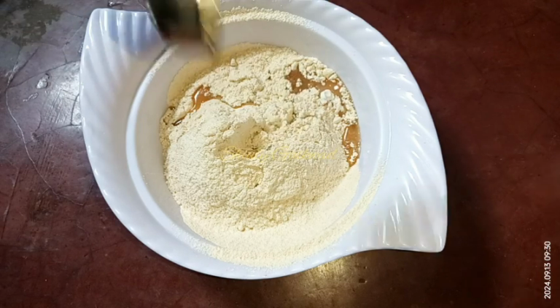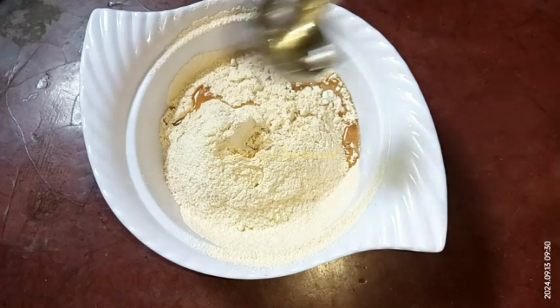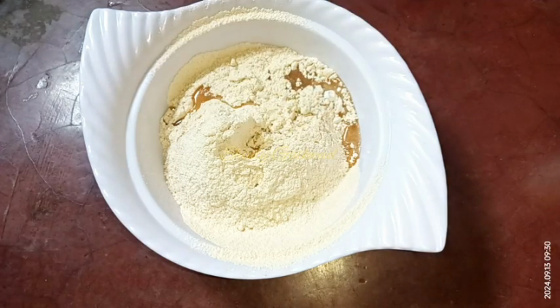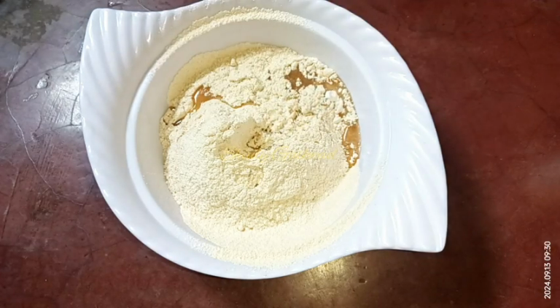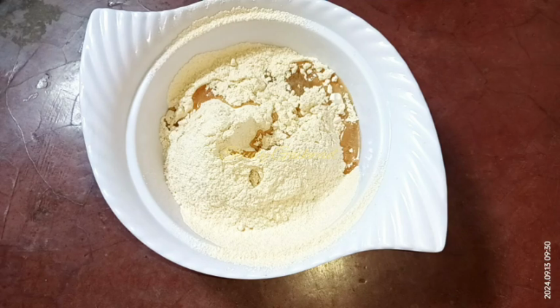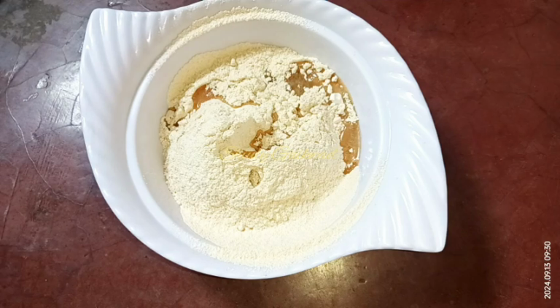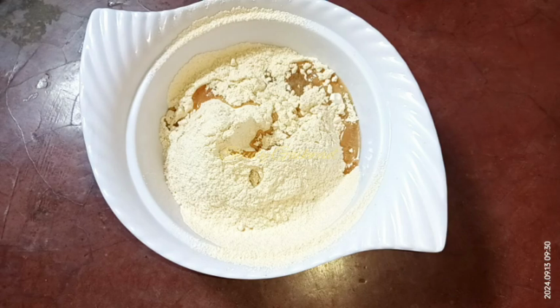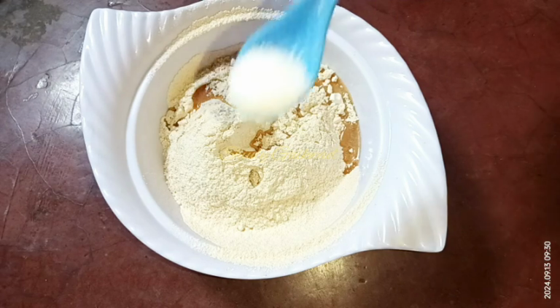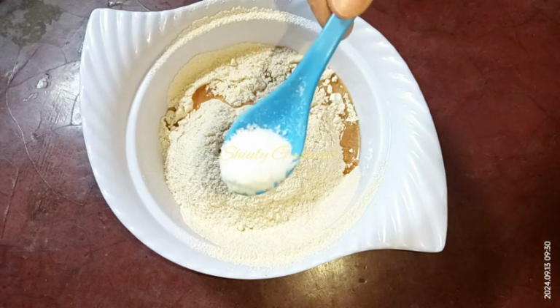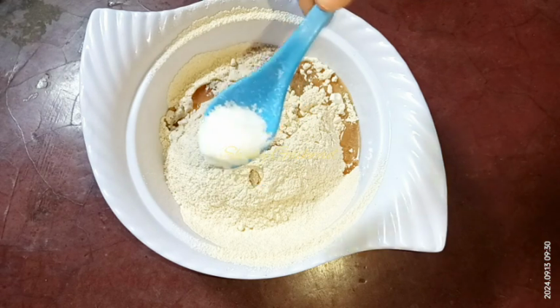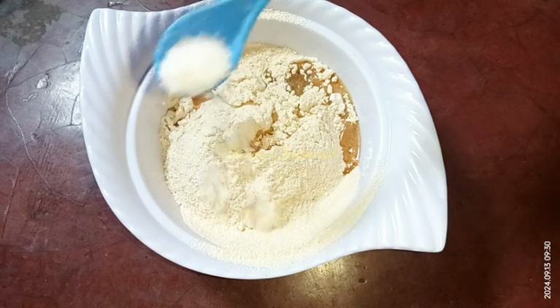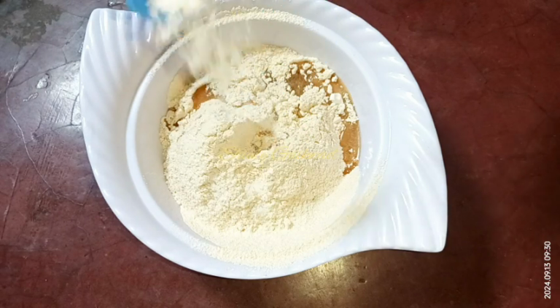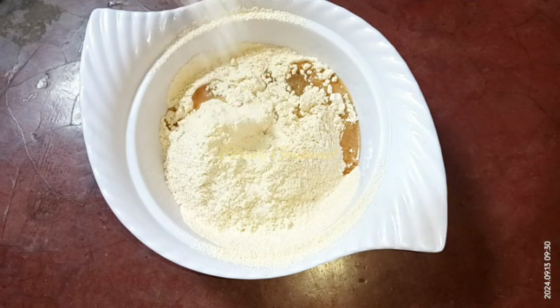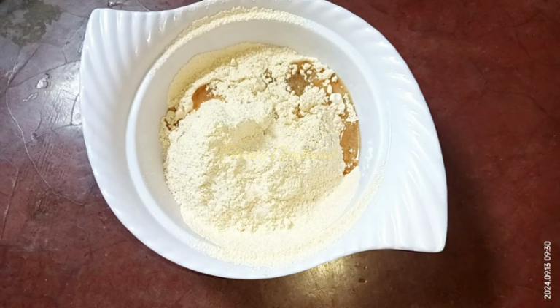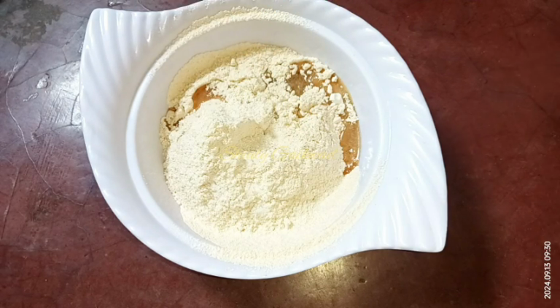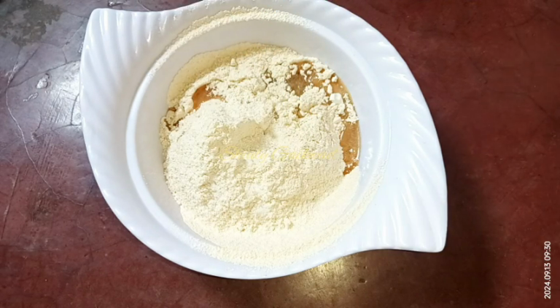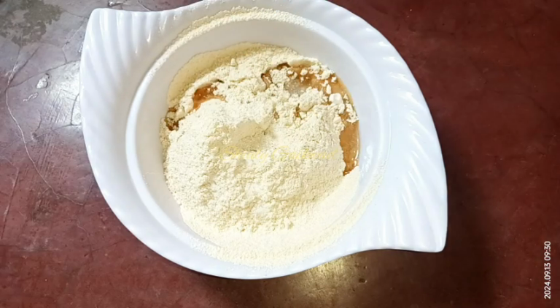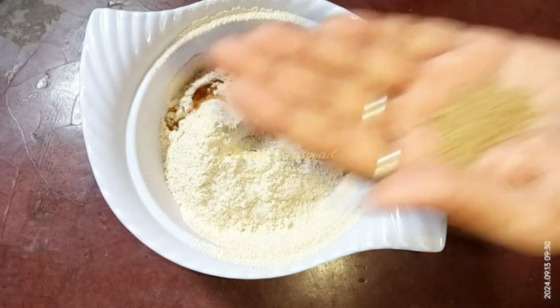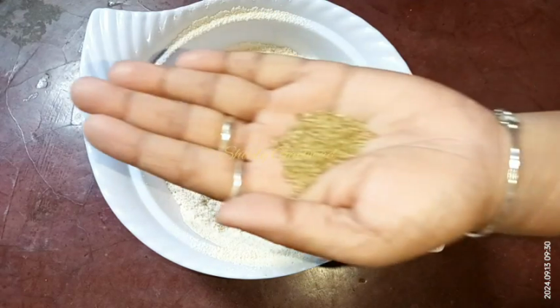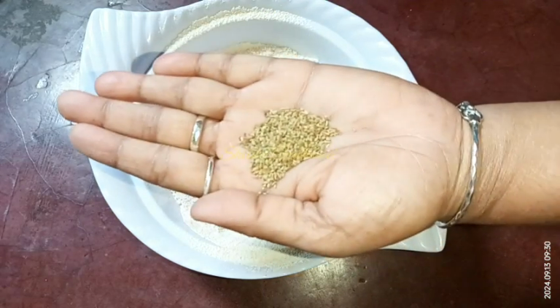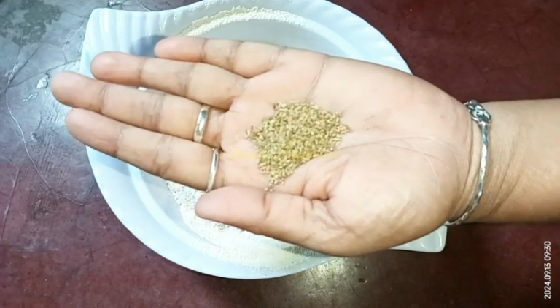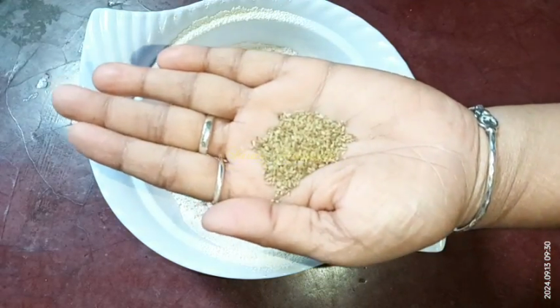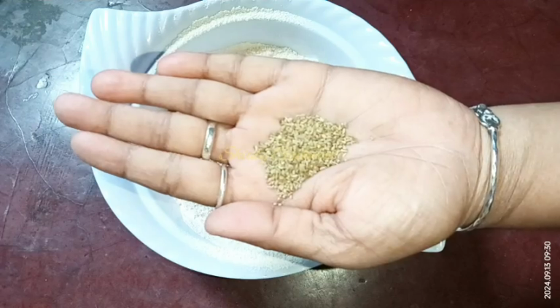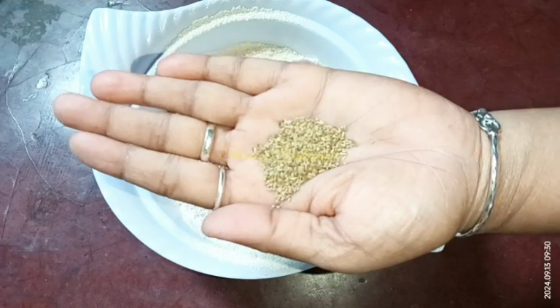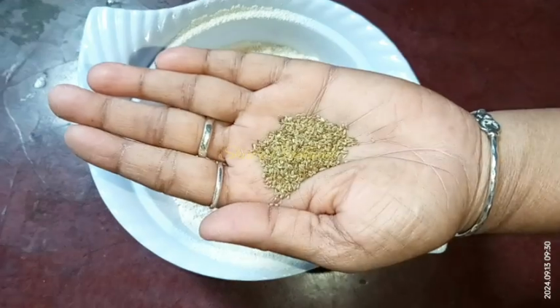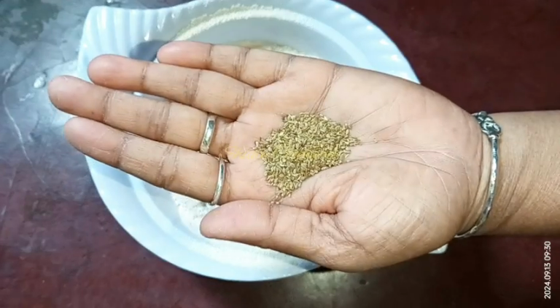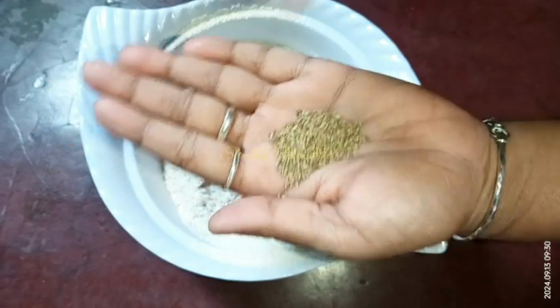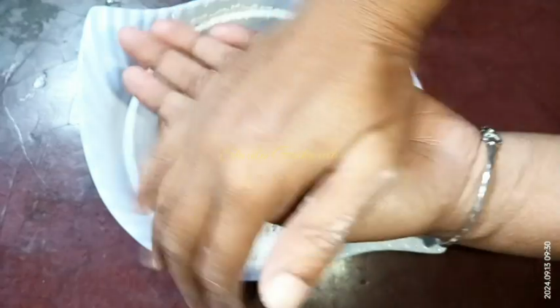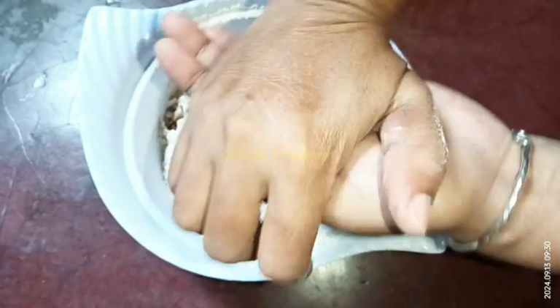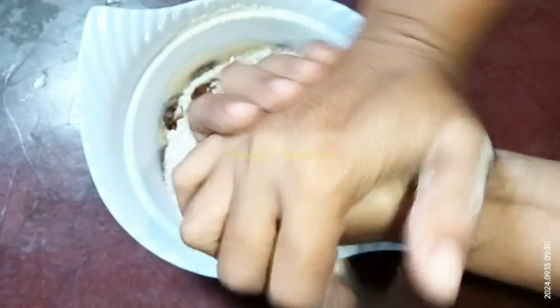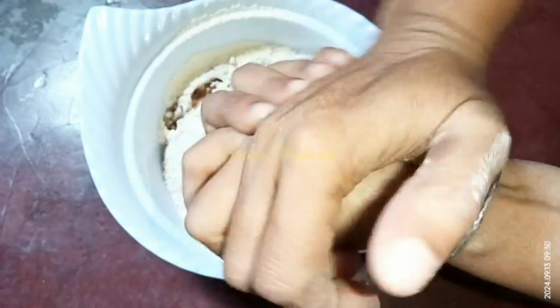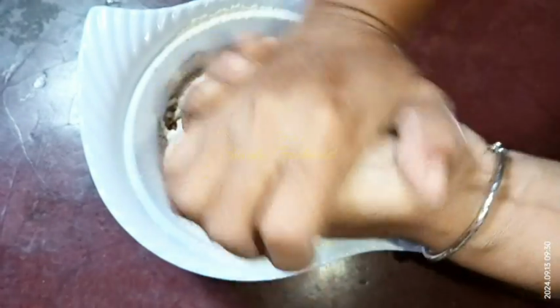After sieving, I'm adding some cooking oil — two tablespoons of refined soybean oil — and about half a teaspoon of salt for taste, and half a teaspoon of ajwain, that means carom seeds. We'll crush the carom seeds in our palms like this.